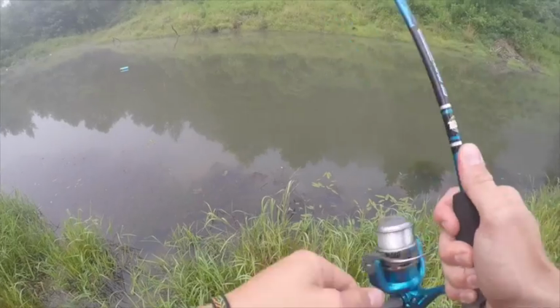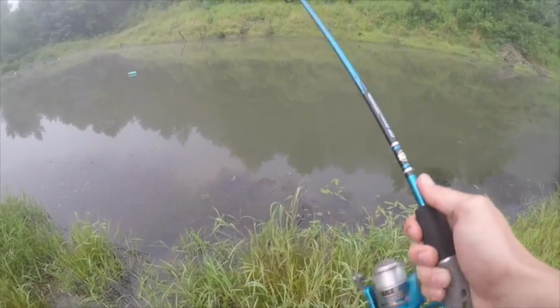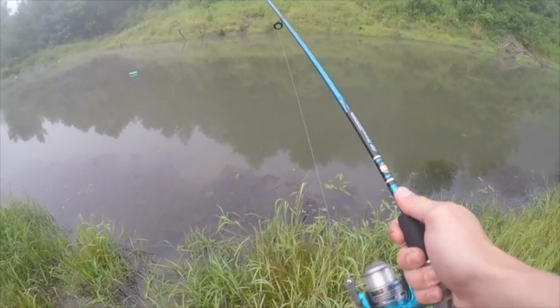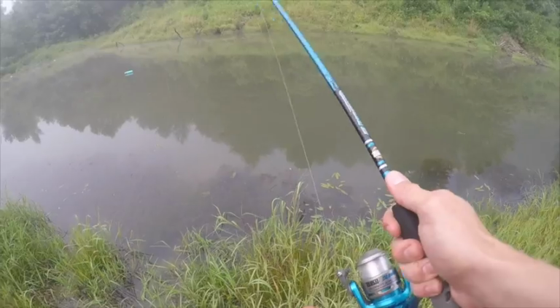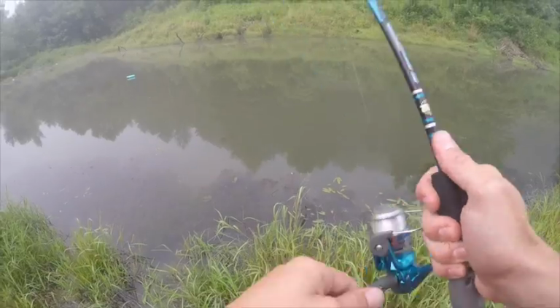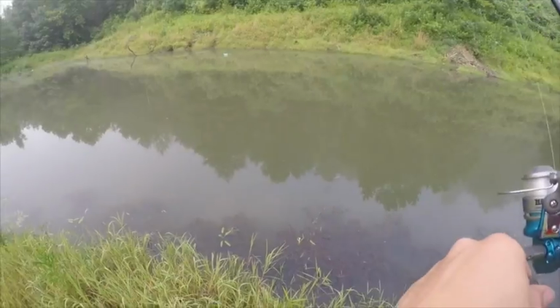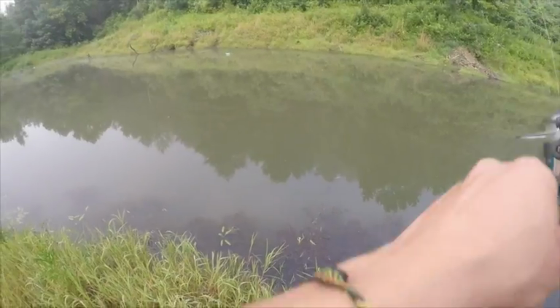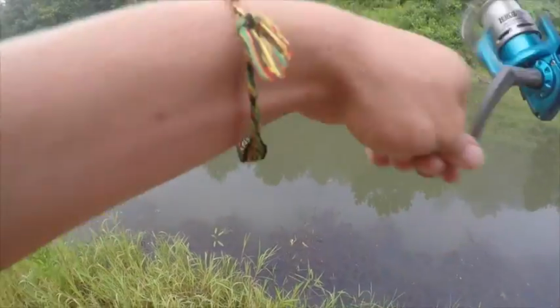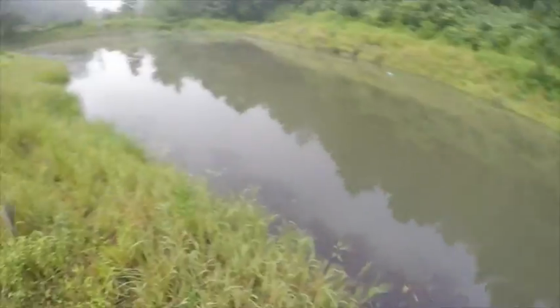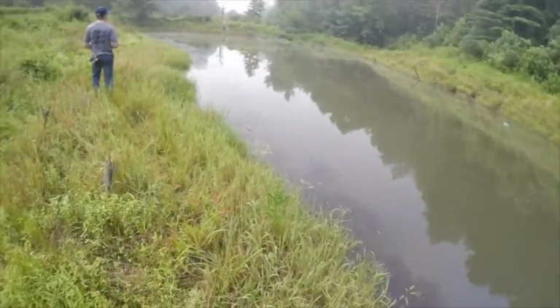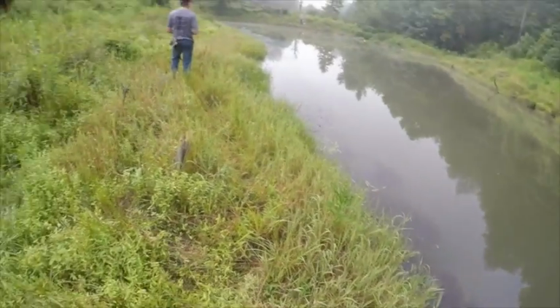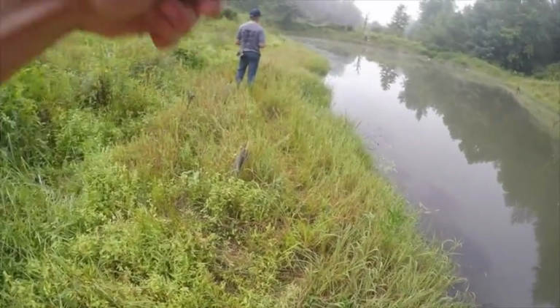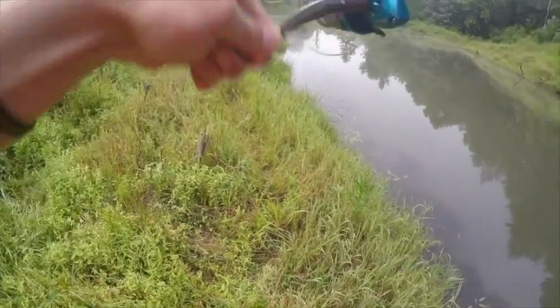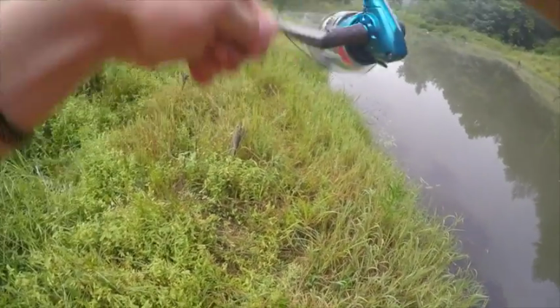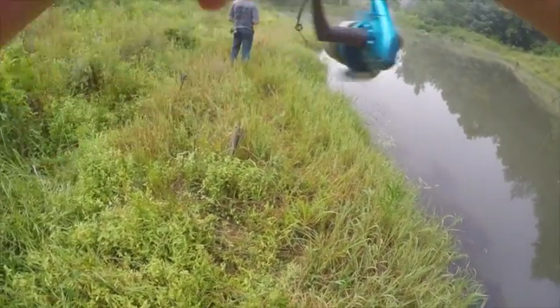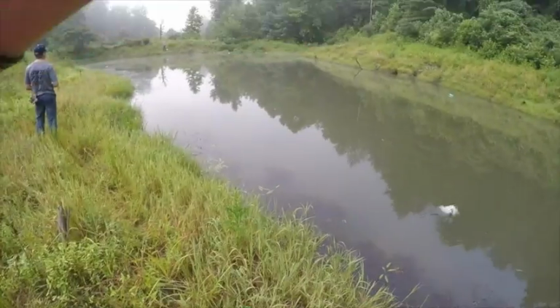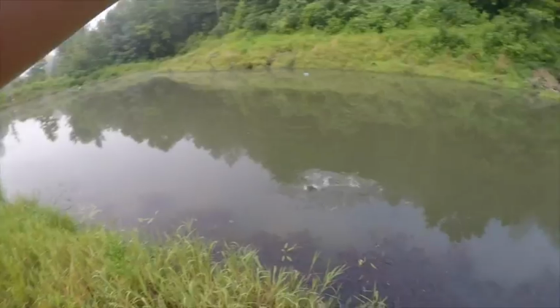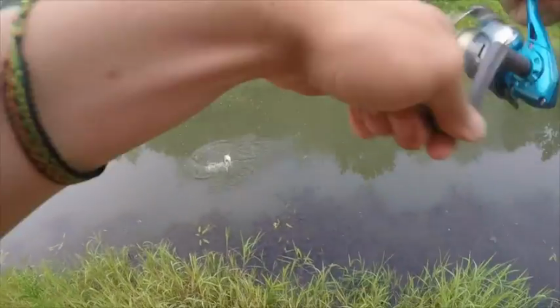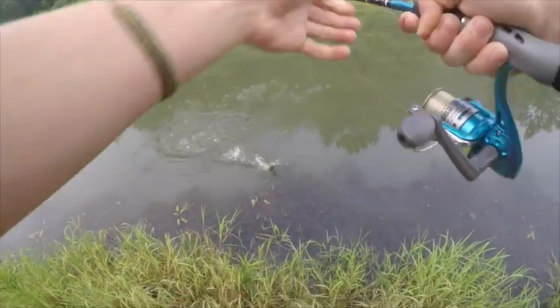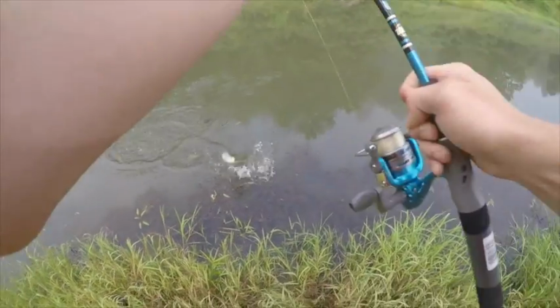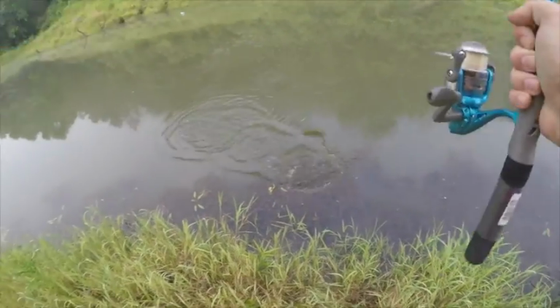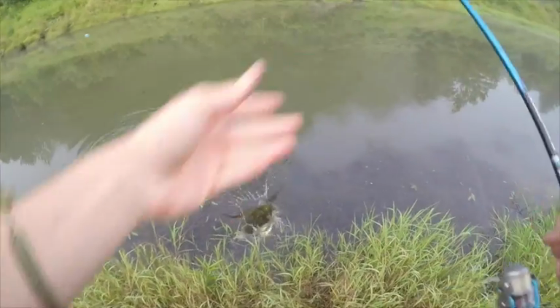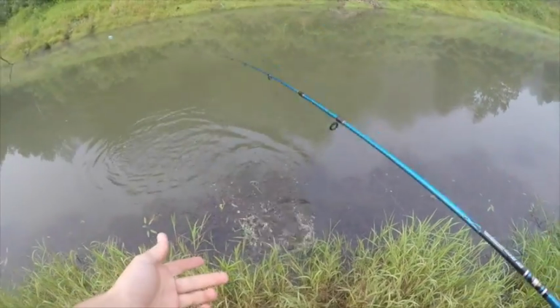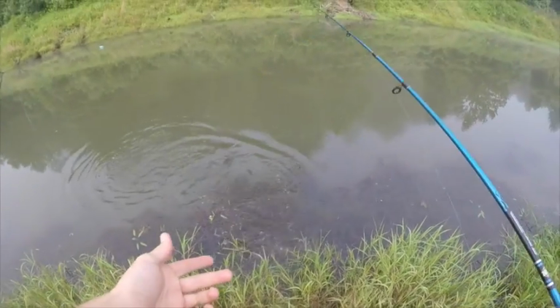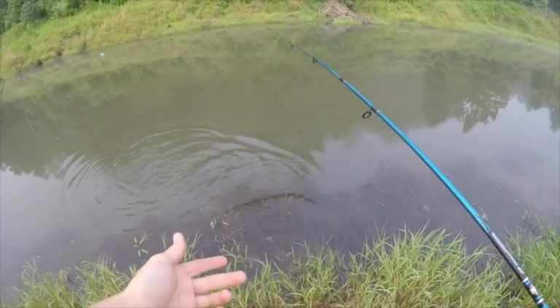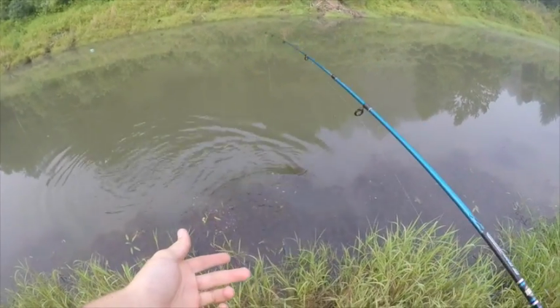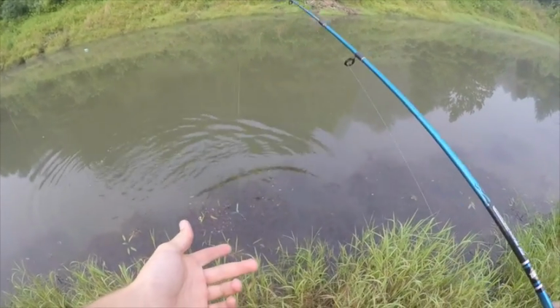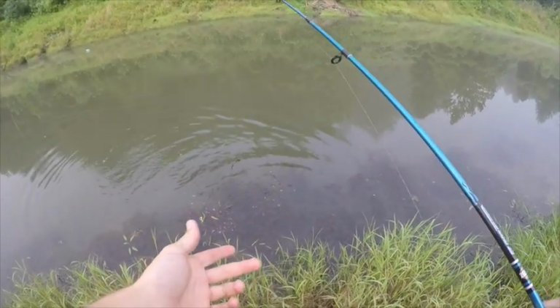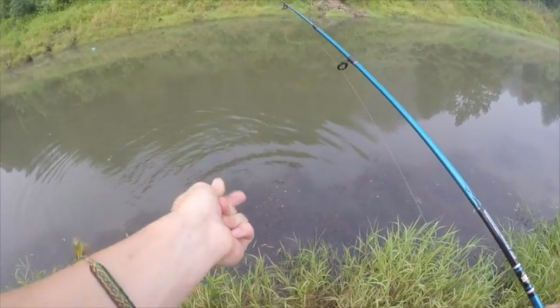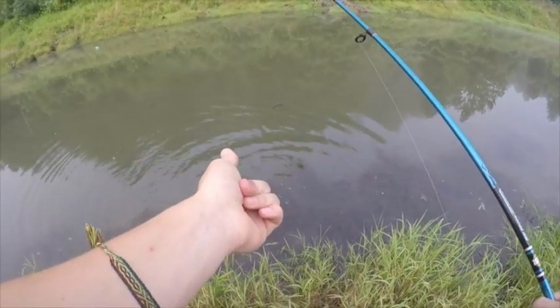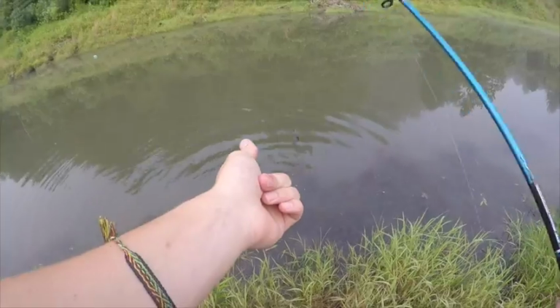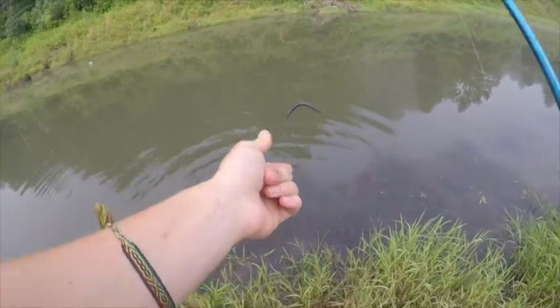Work this thing, catch this big bass real quick. There he is - that's a bass right there. Here we go. First one. Oh, dang it - he came off. Well, we had one anyhow.